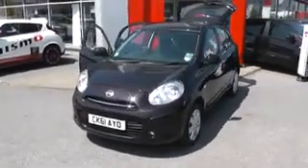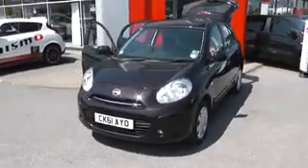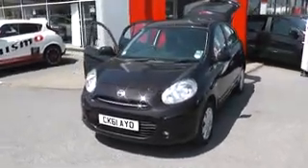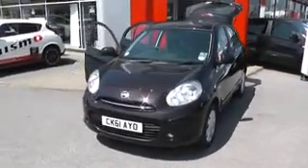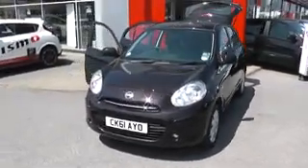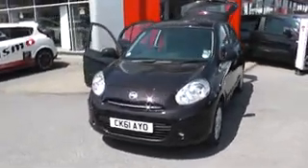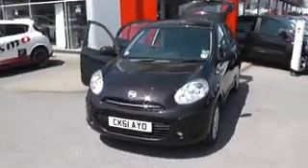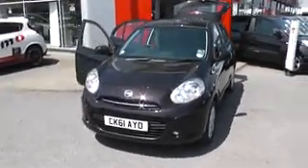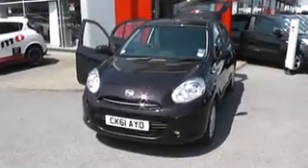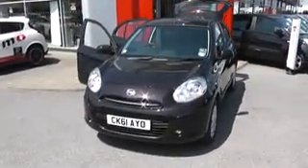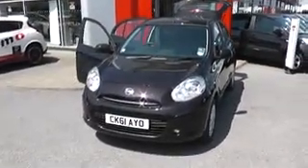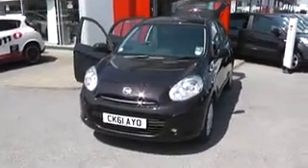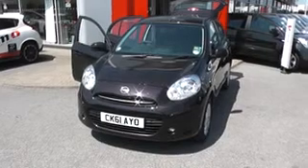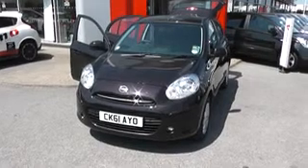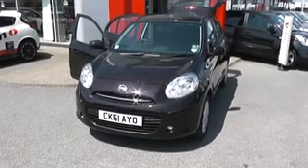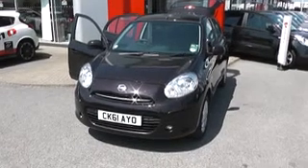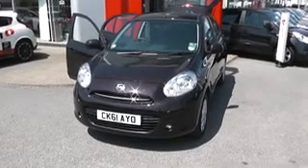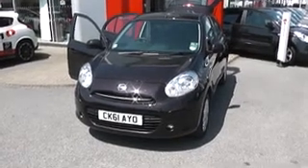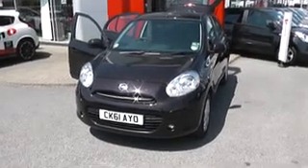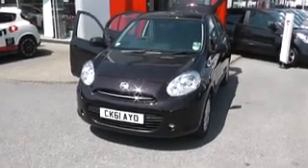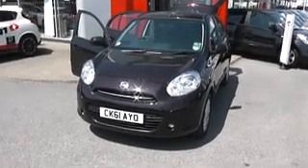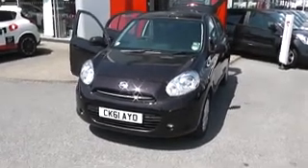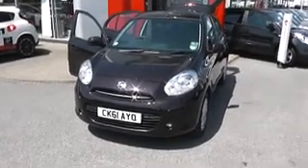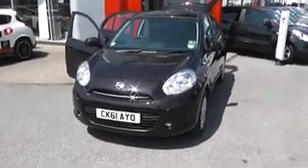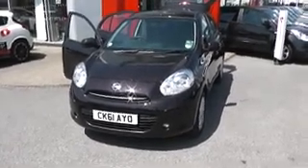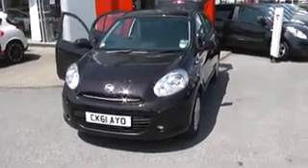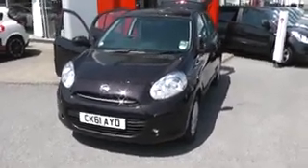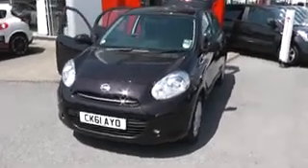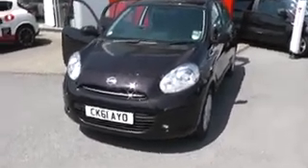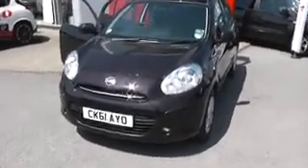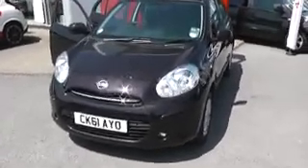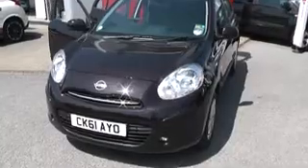The car is only a year and a half old, it's registered on a 61 plate with one previous owner, and it still has over a year and a half of Nissan's manufacturer's warranty remaining.